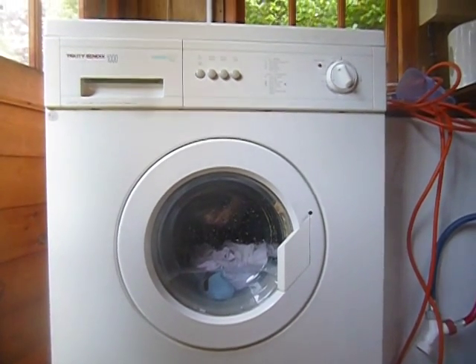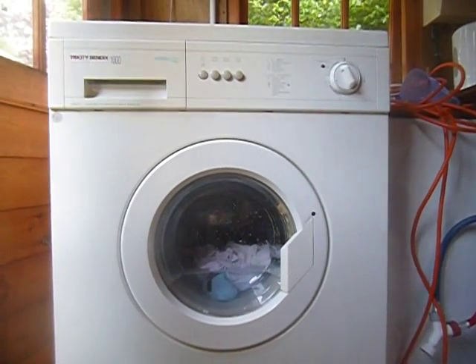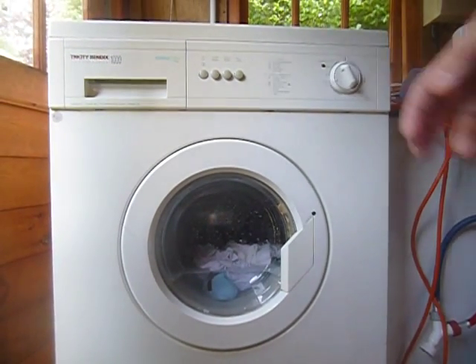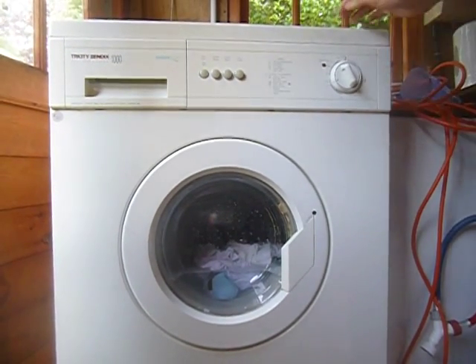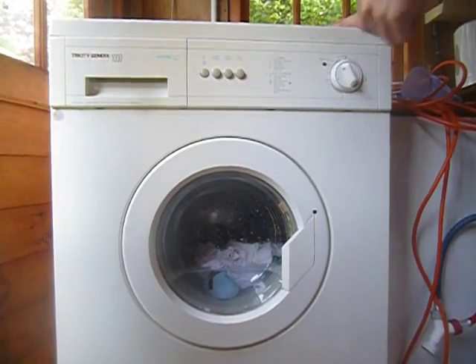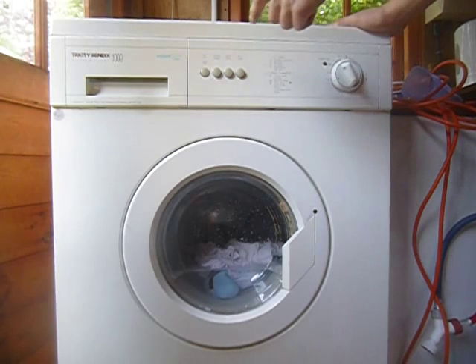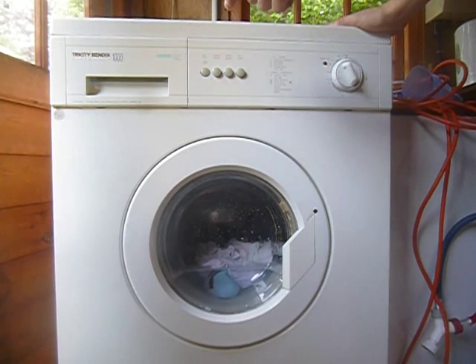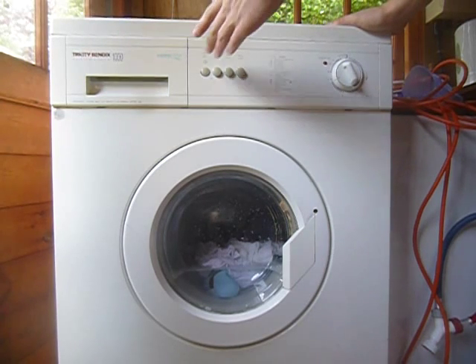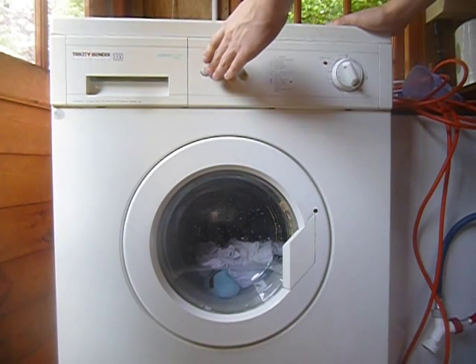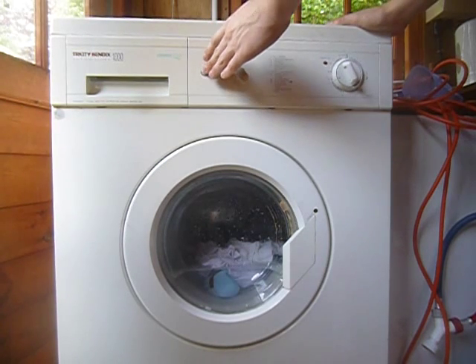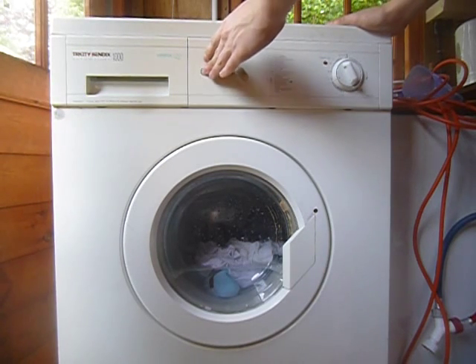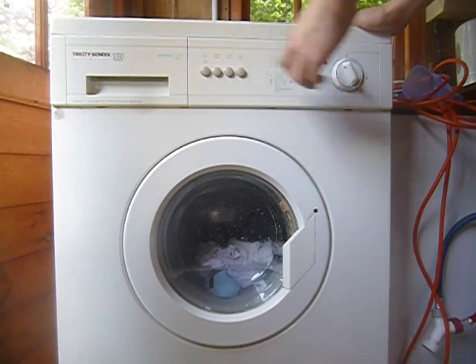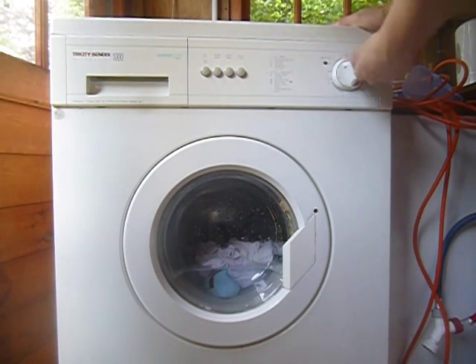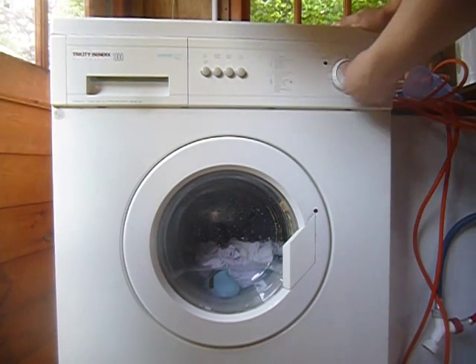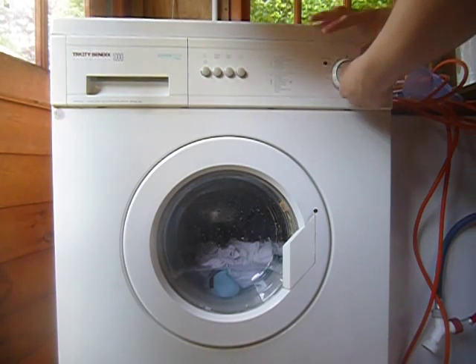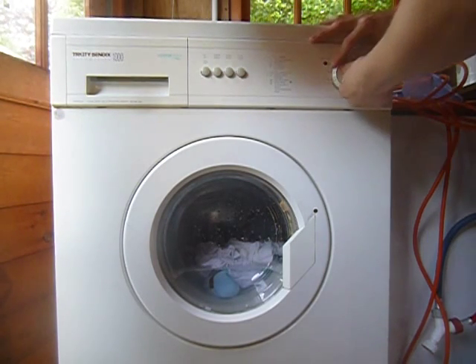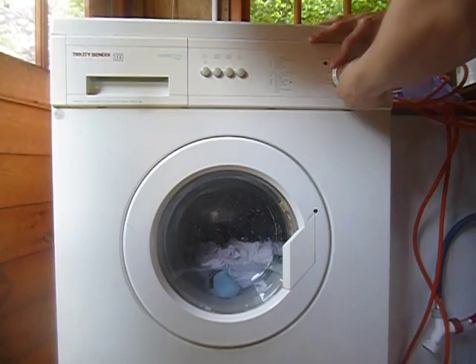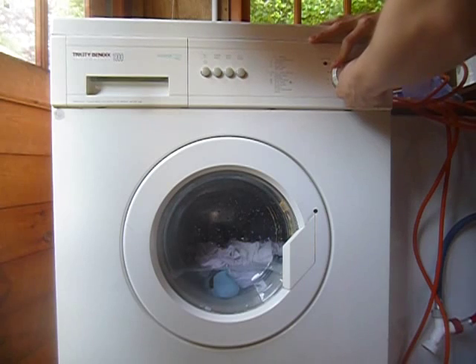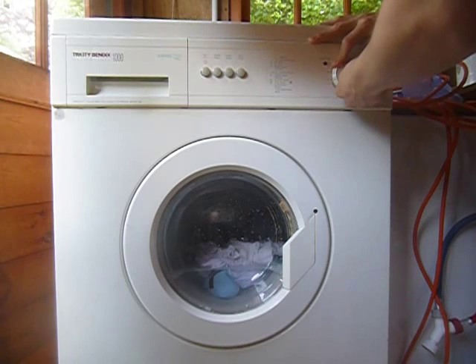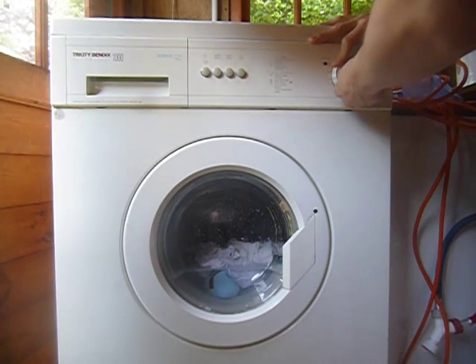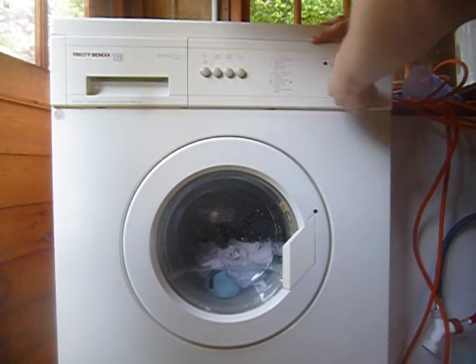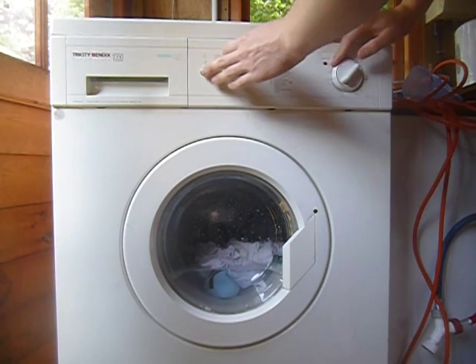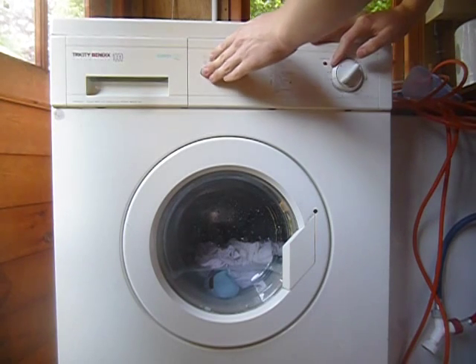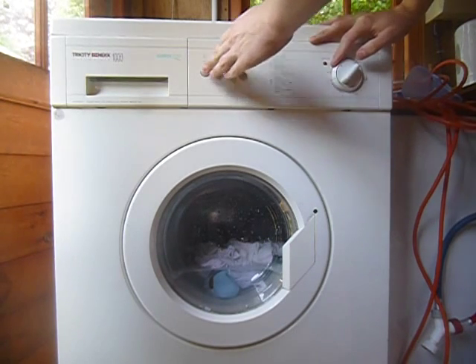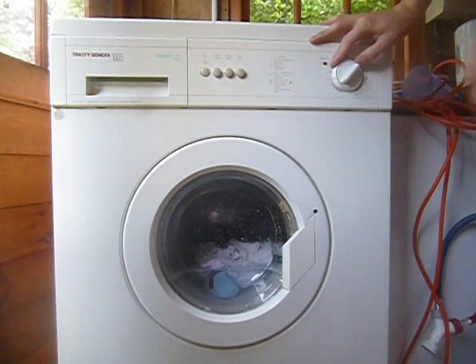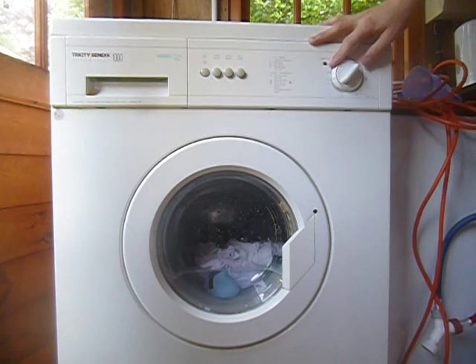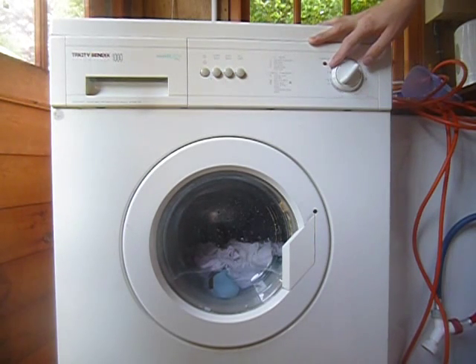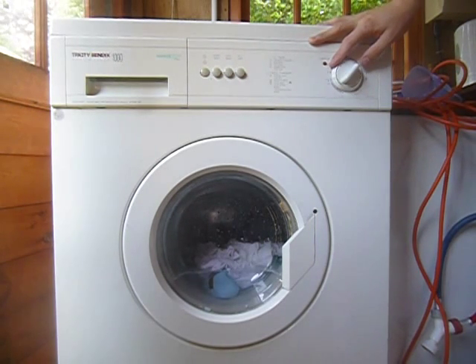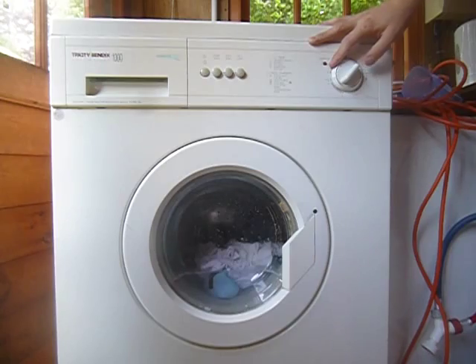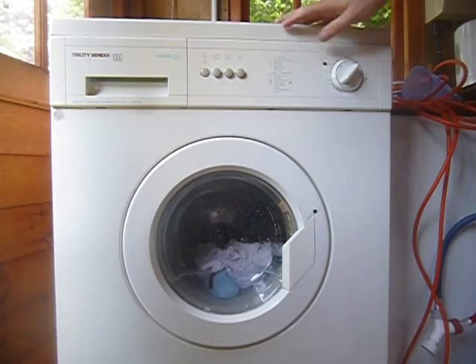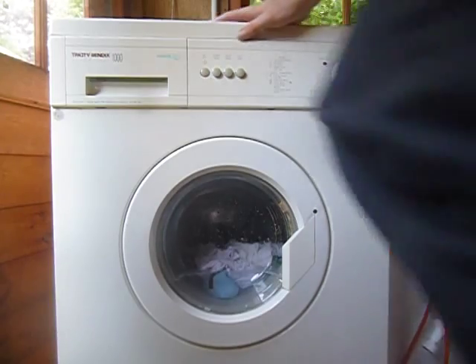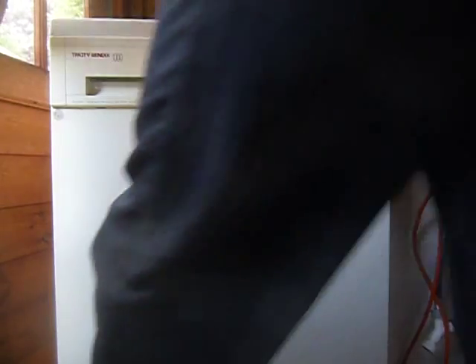There we go, perfect. So hold on two seconds. It might go straight up into spin because that's how the others do it. Hold on two seconds.